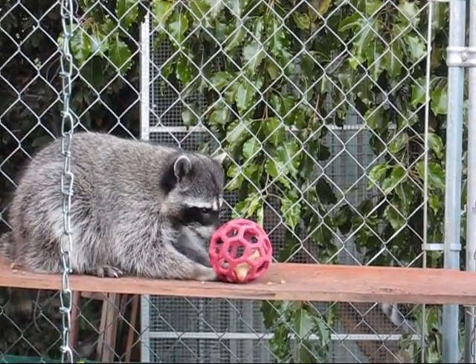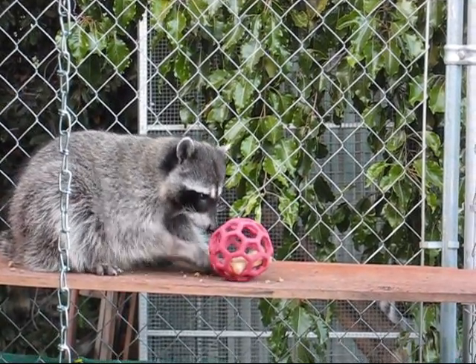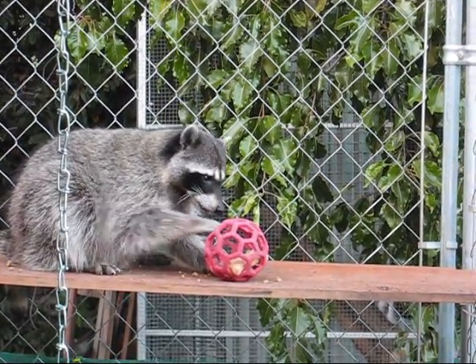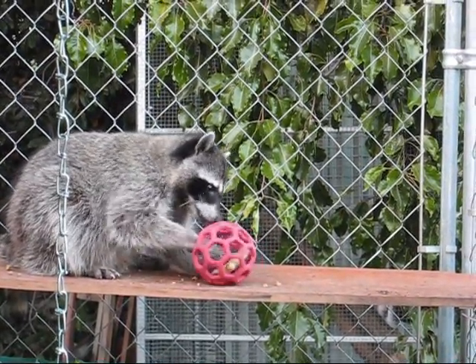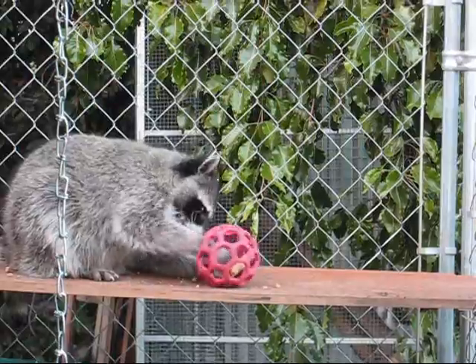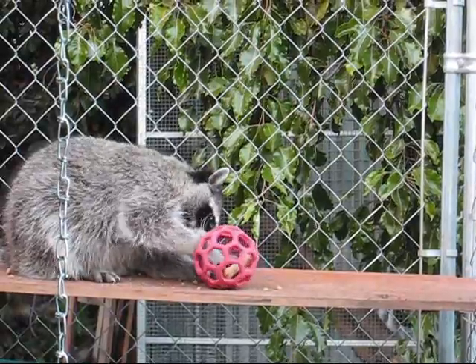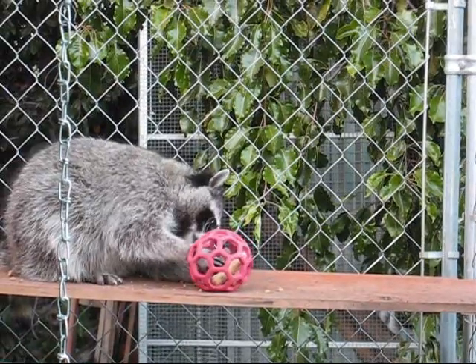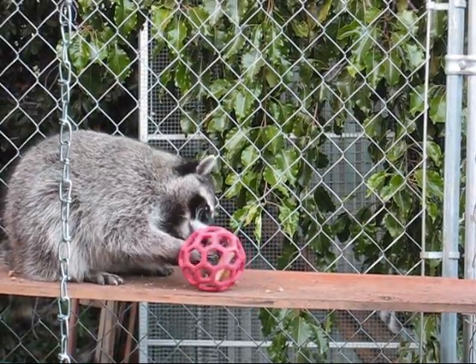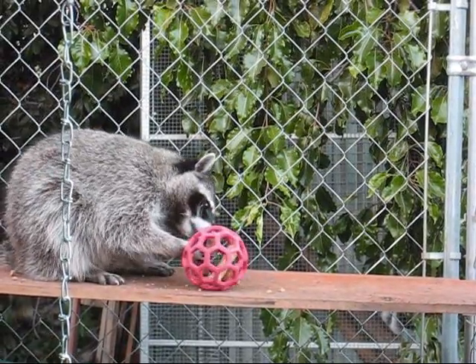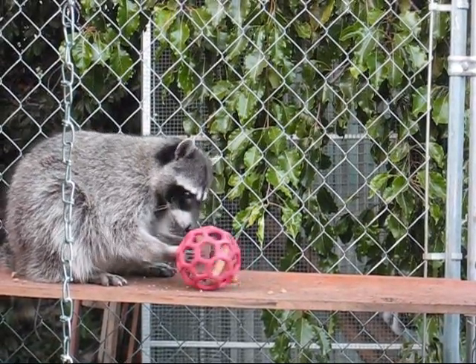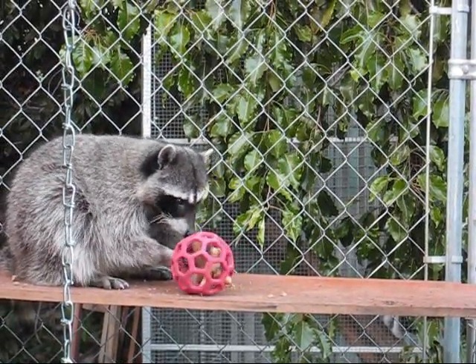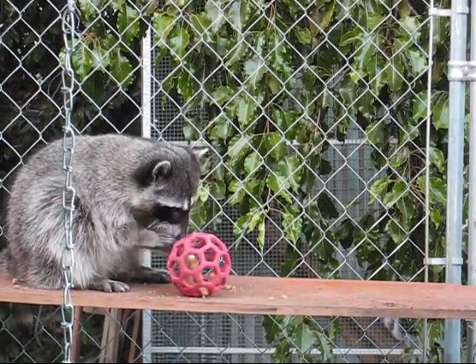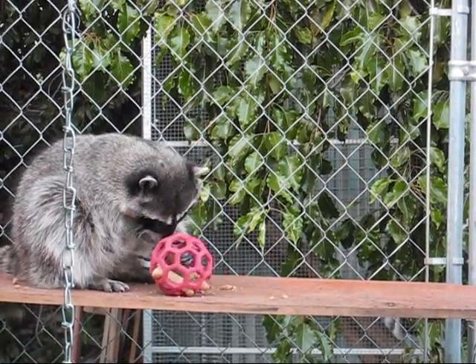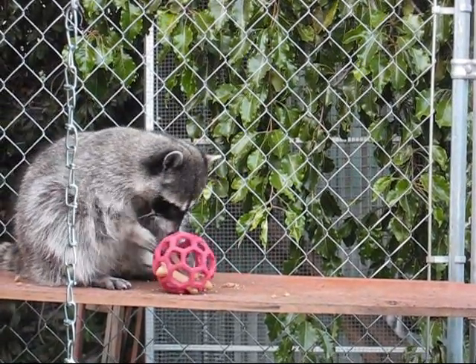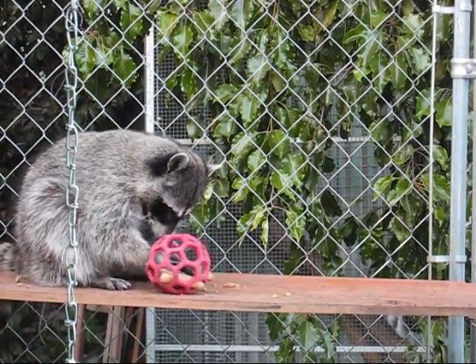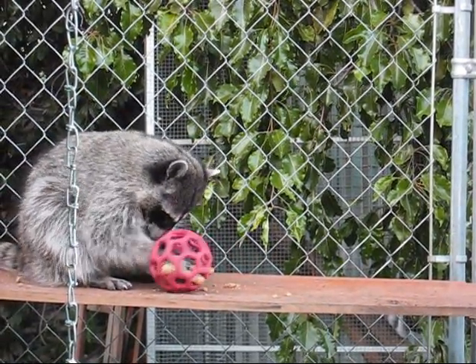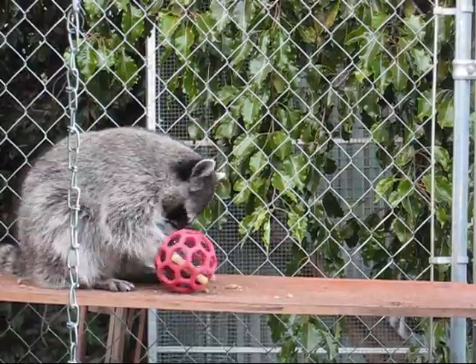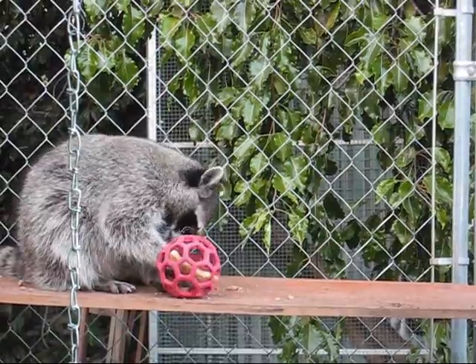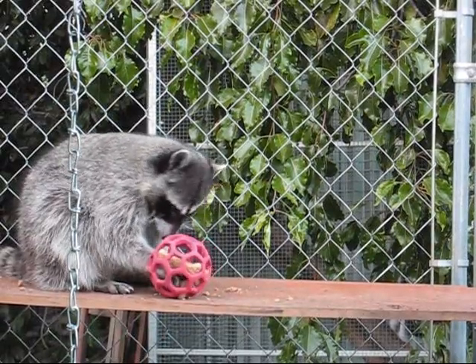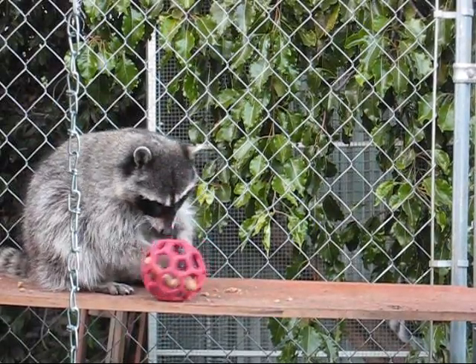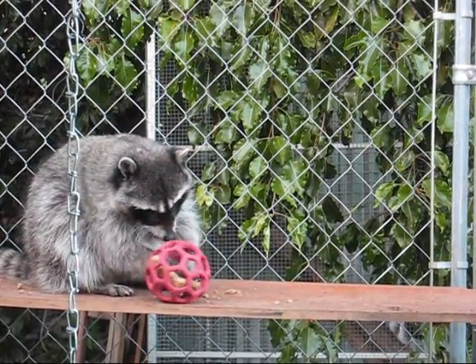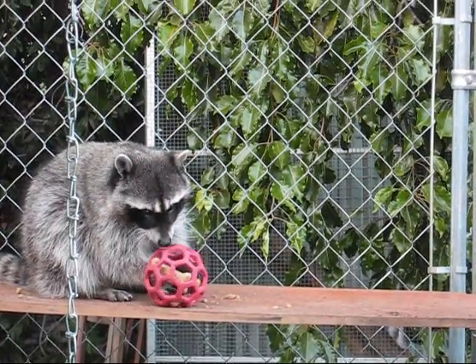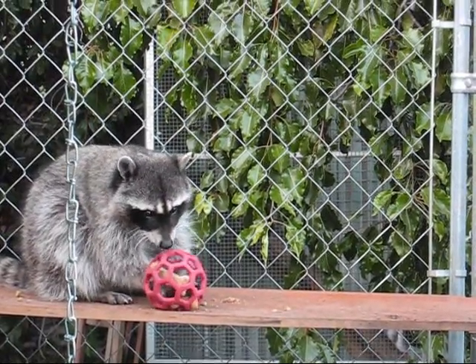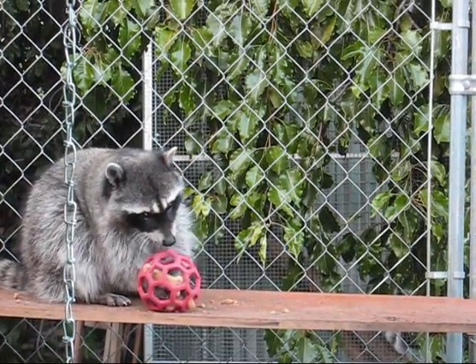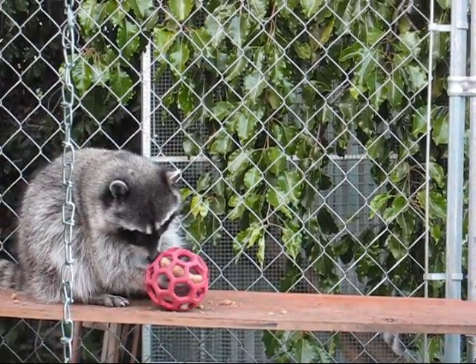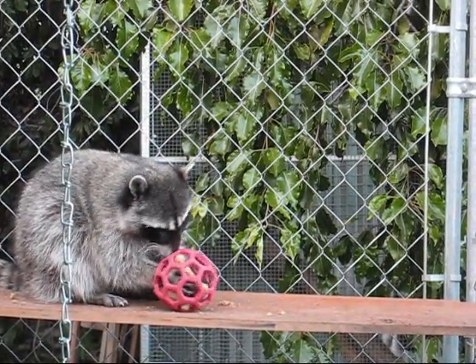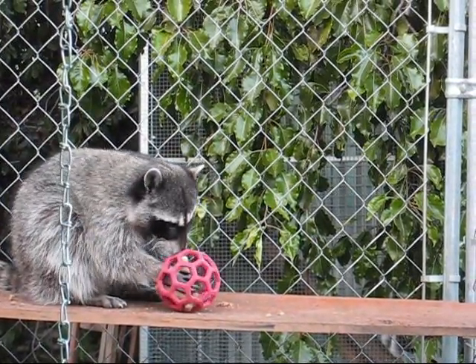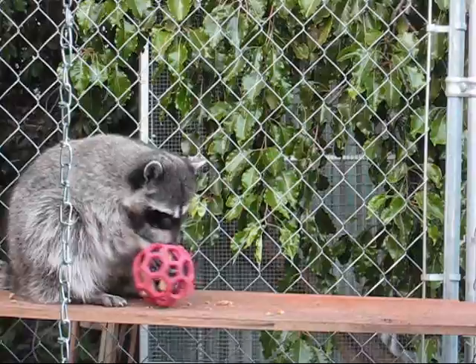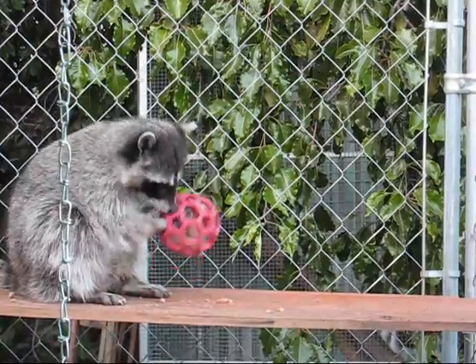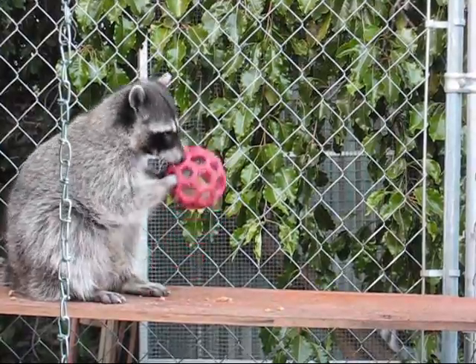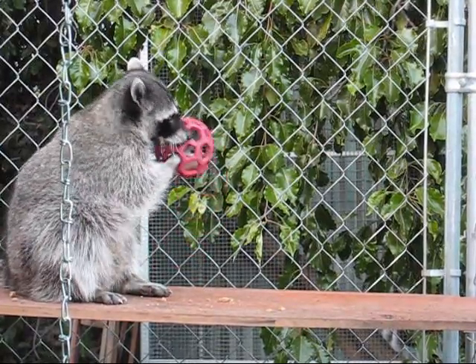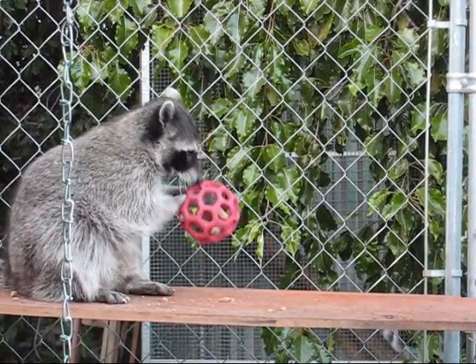I don't give him things like Kongs because he immediately takes them in the water and then they just get slimy on the inside. But this is actually different because he can get his whole hand in there, and it's easy to clean.